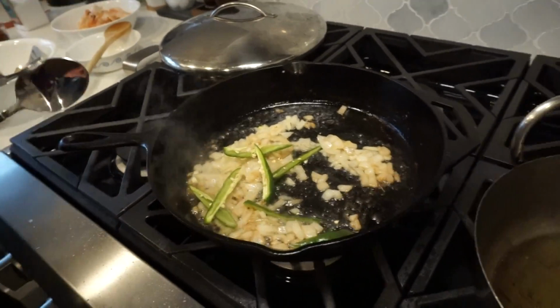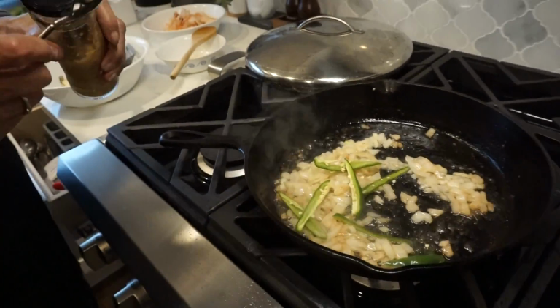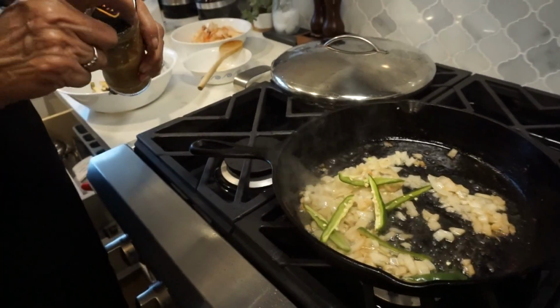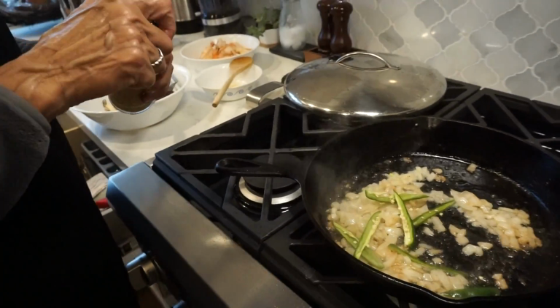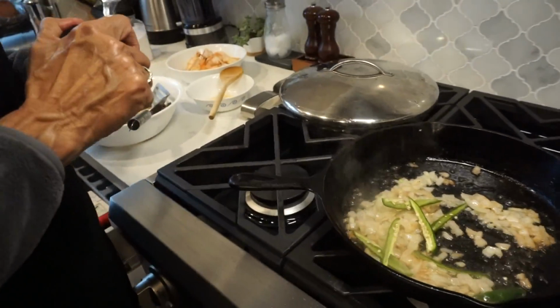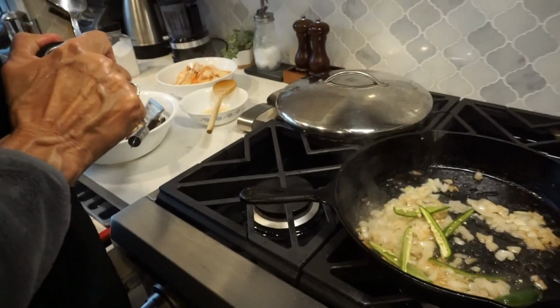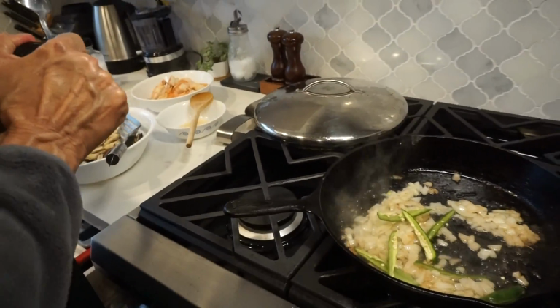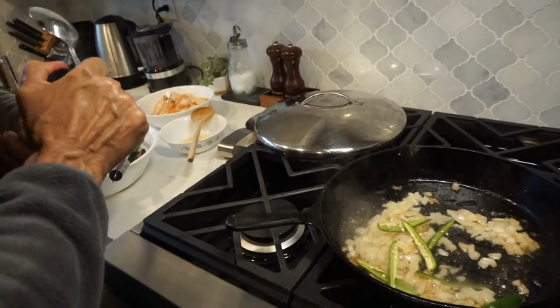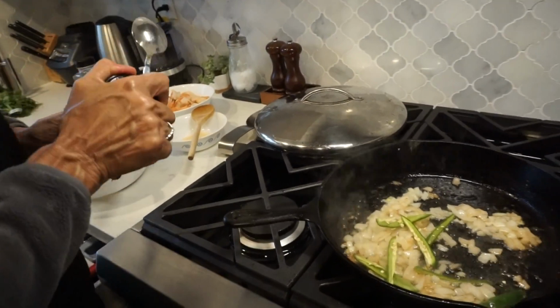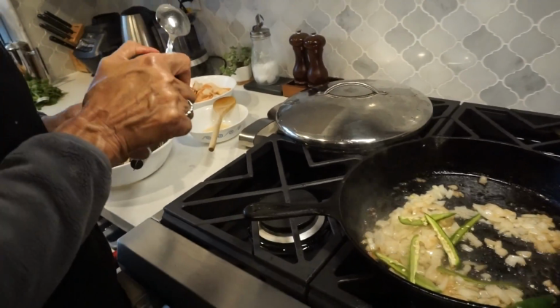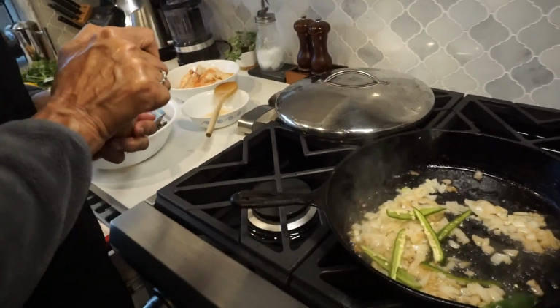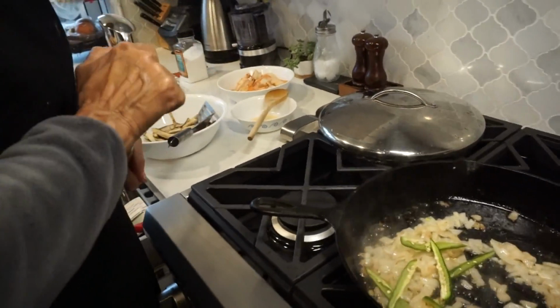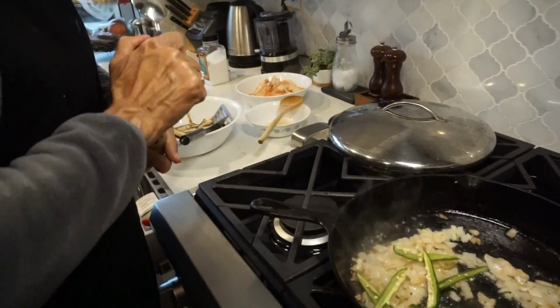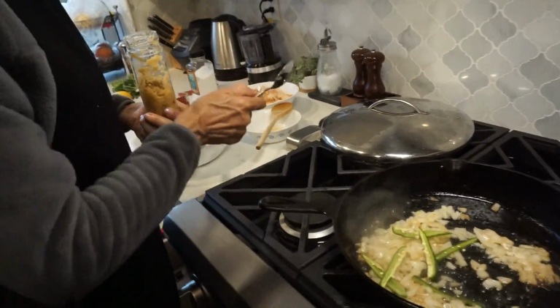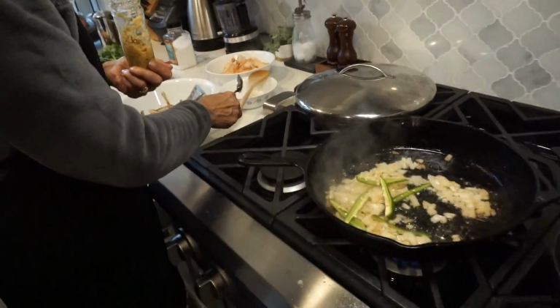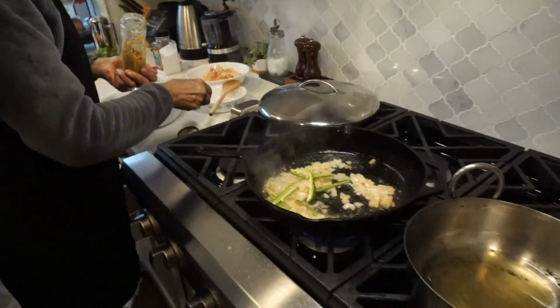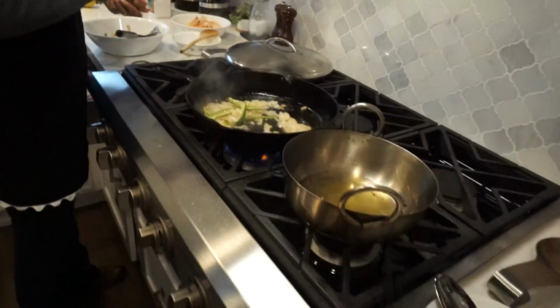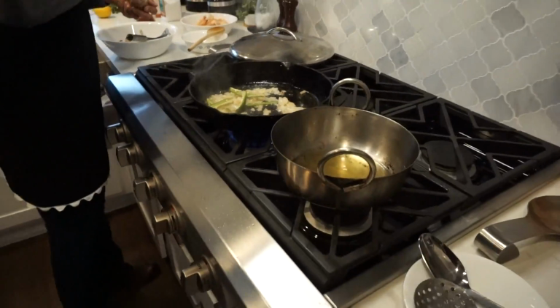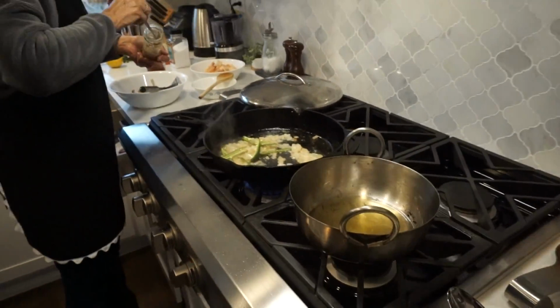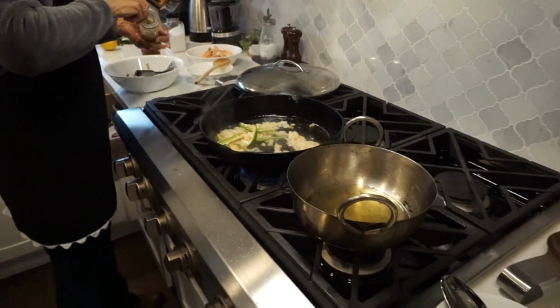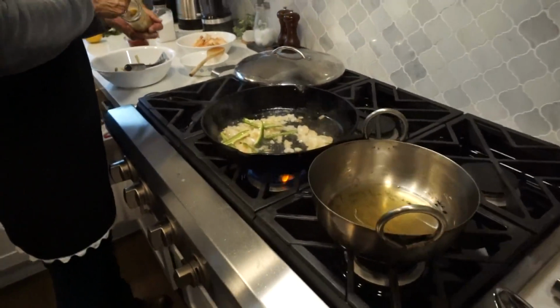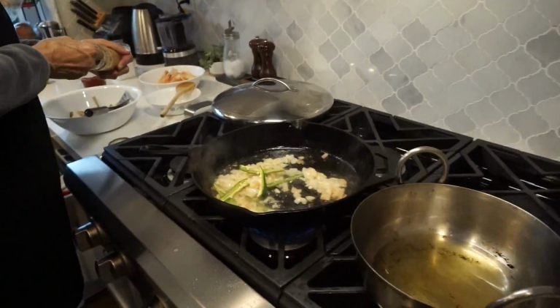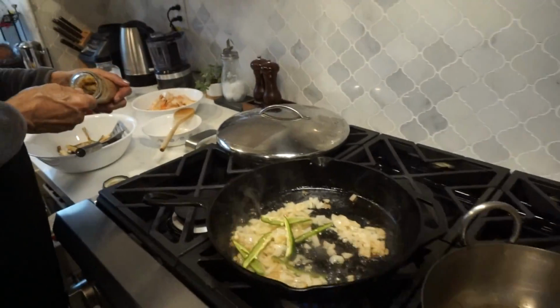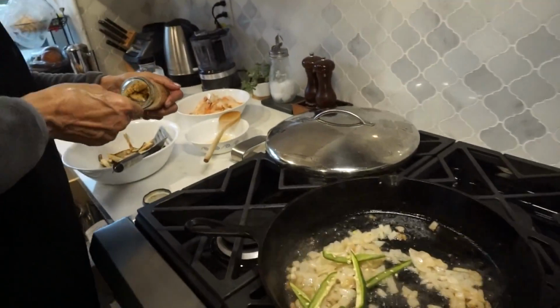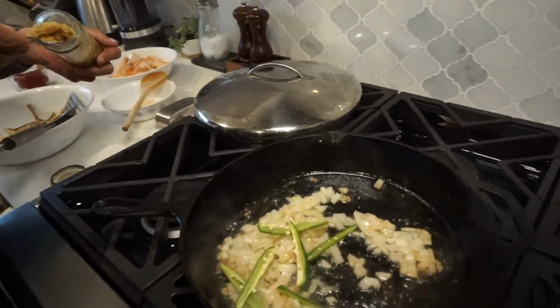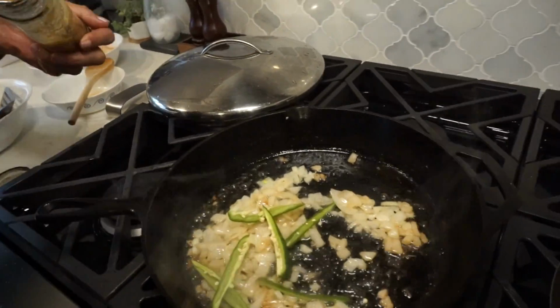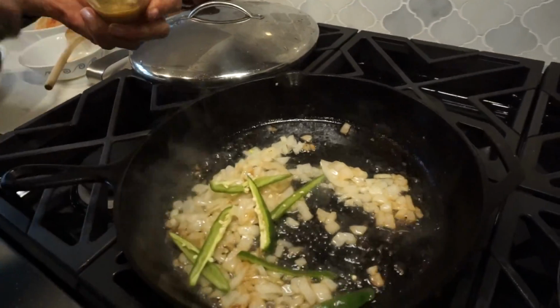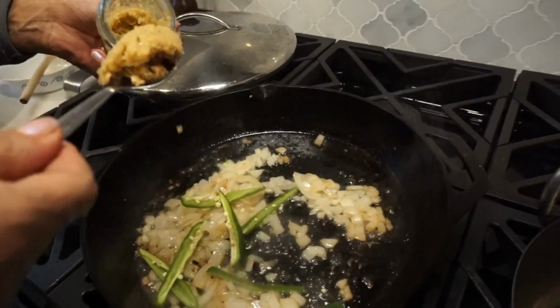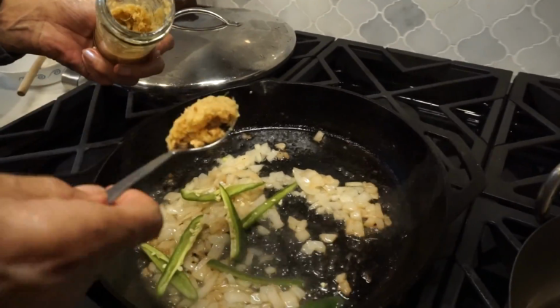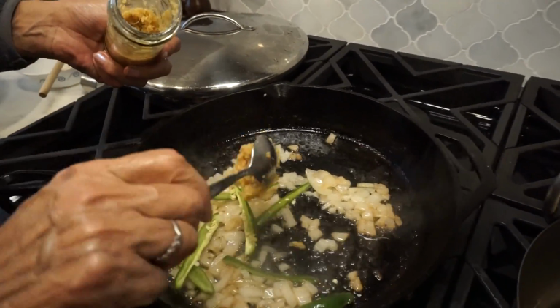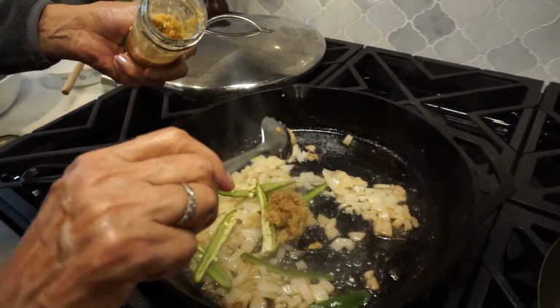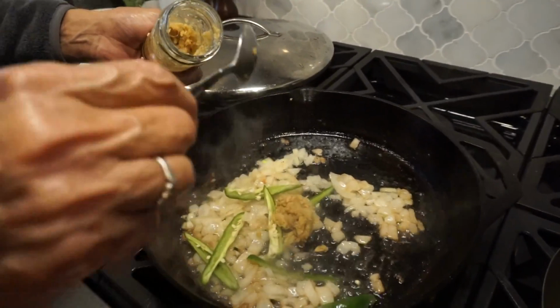Yeah, a tablespoon — a shallow tablespoon. Okay, fine.